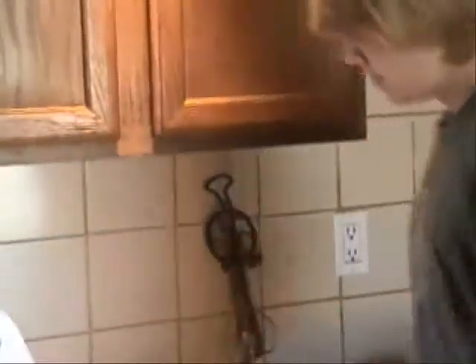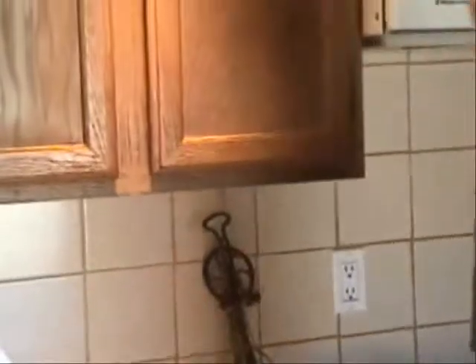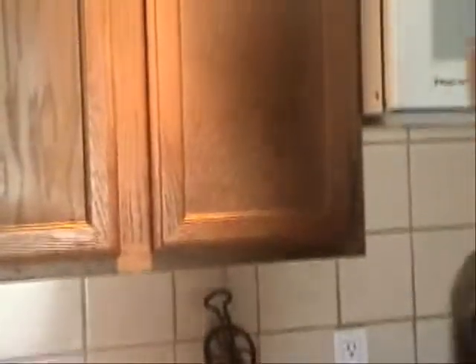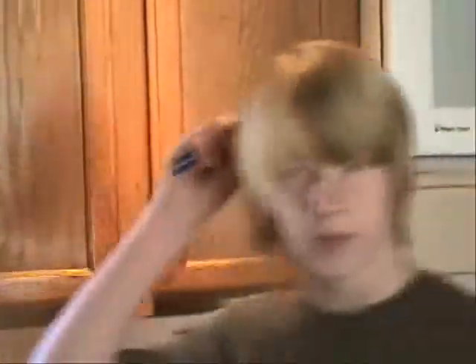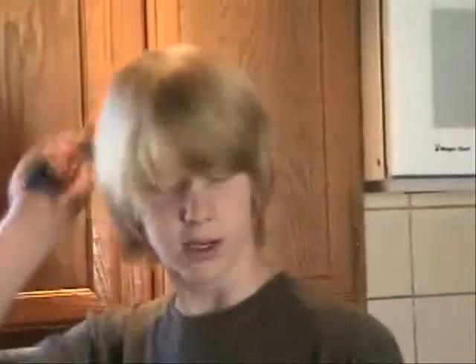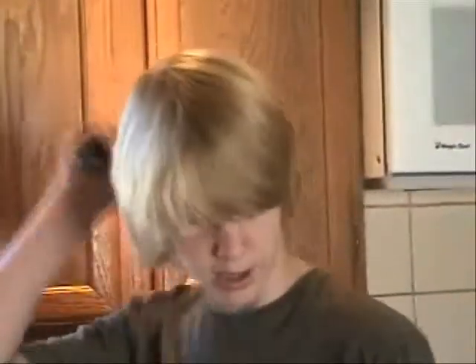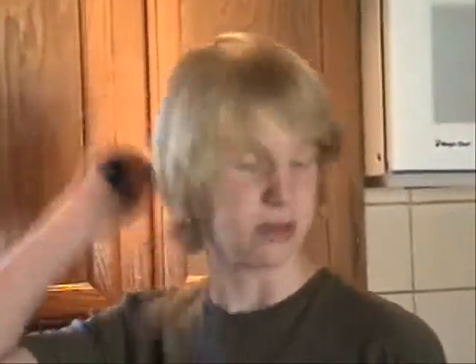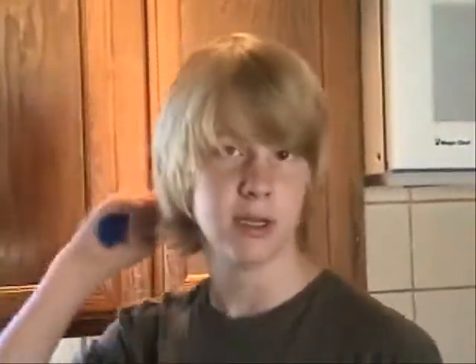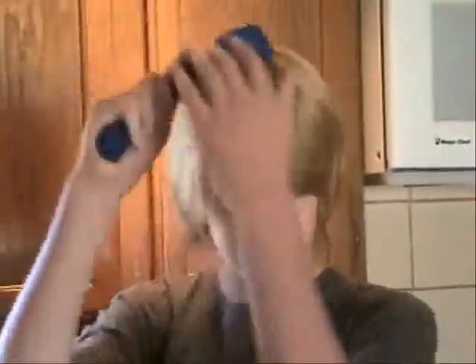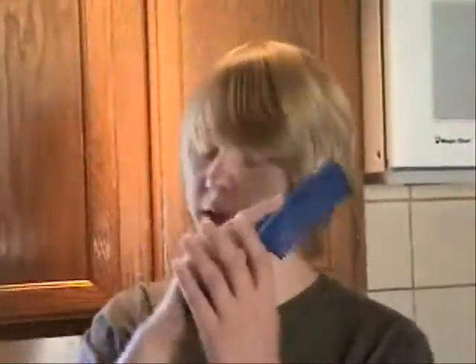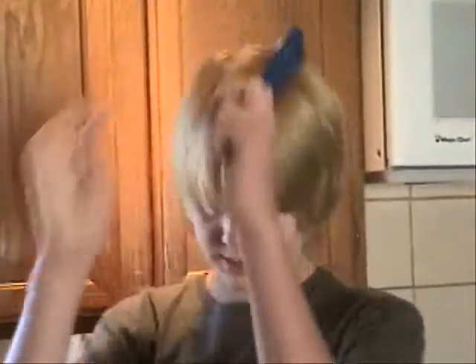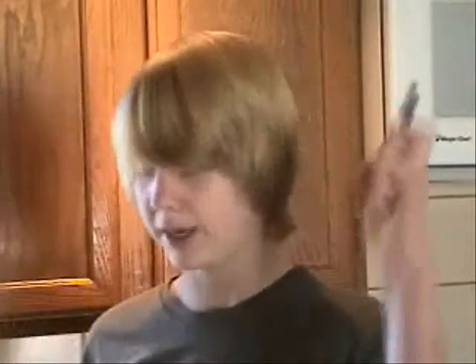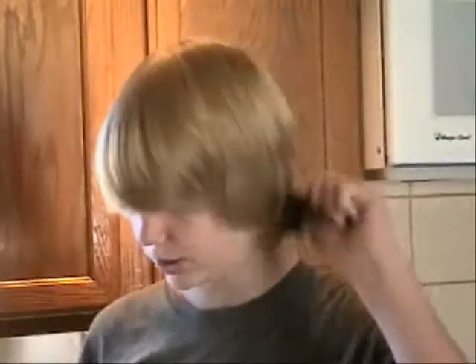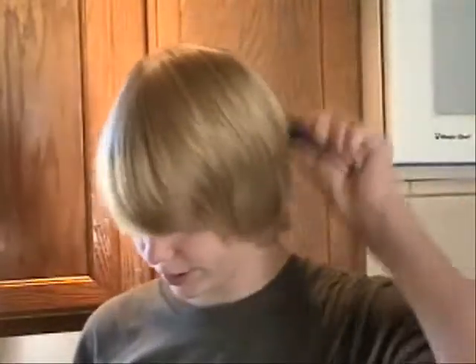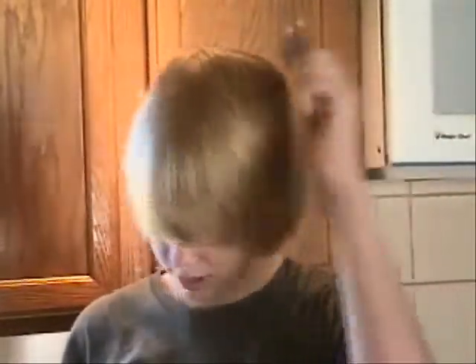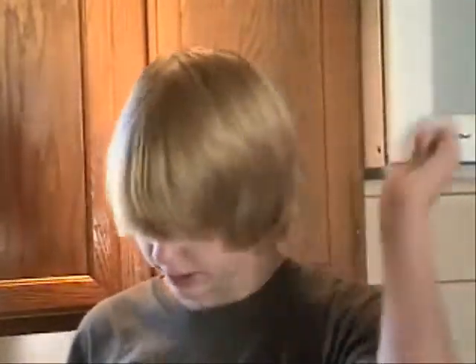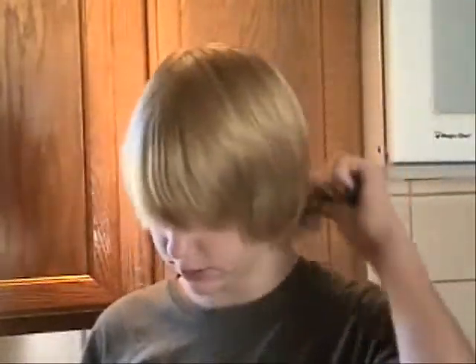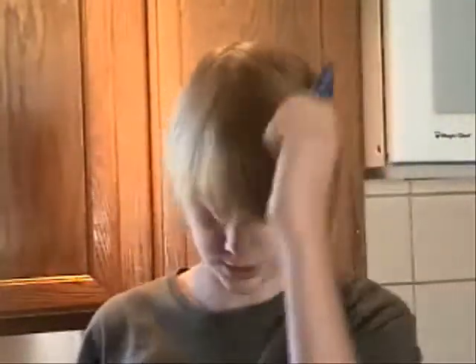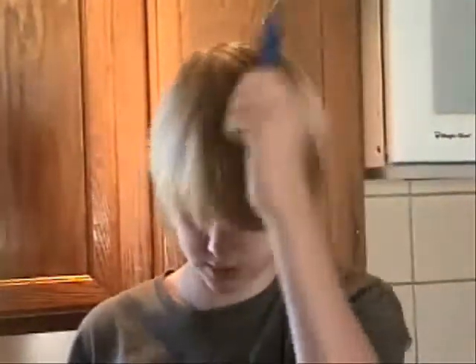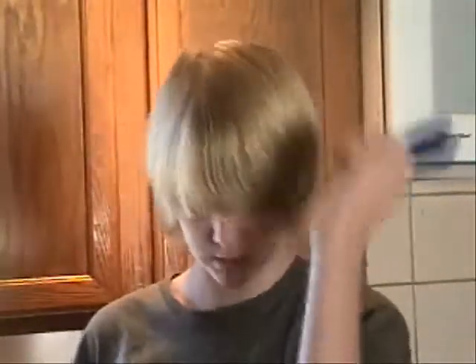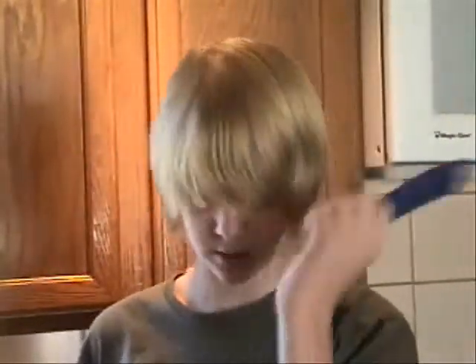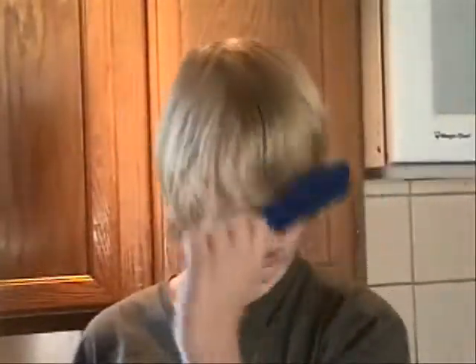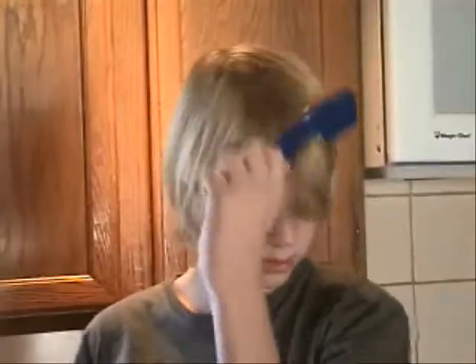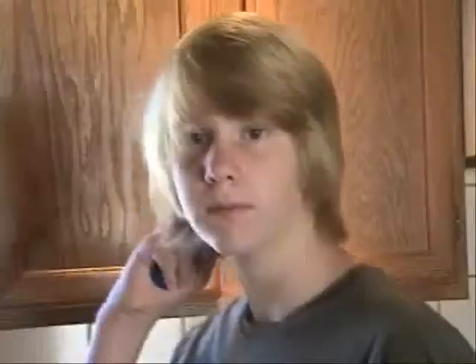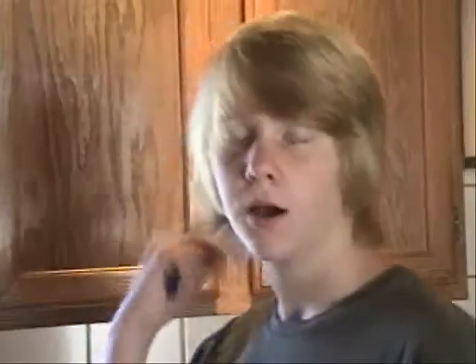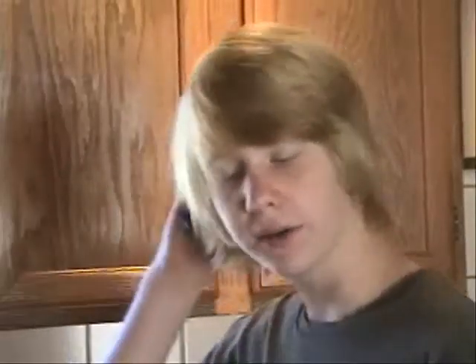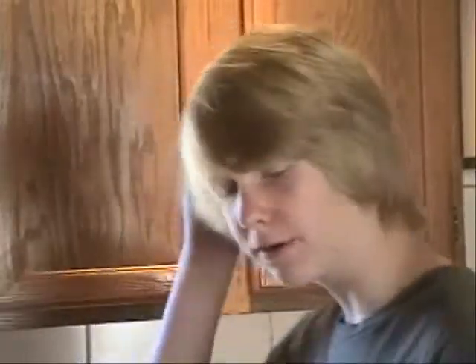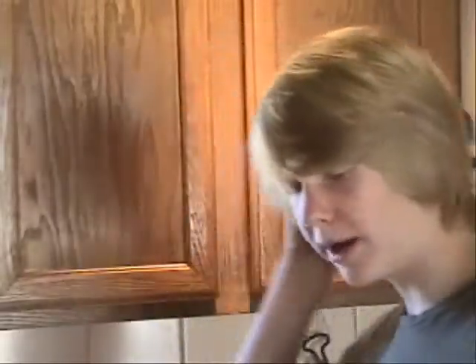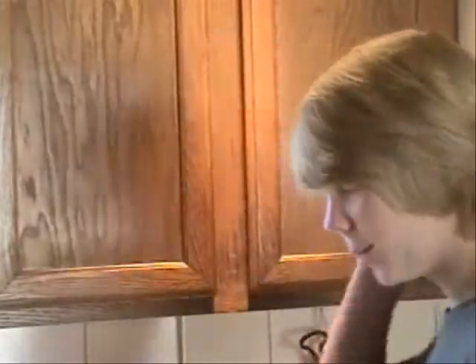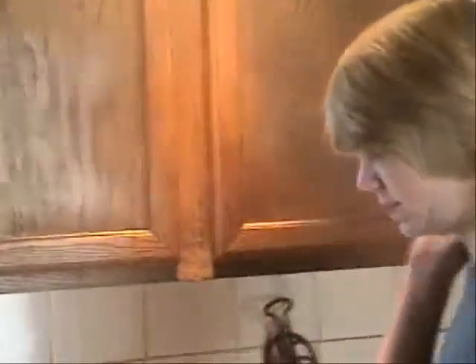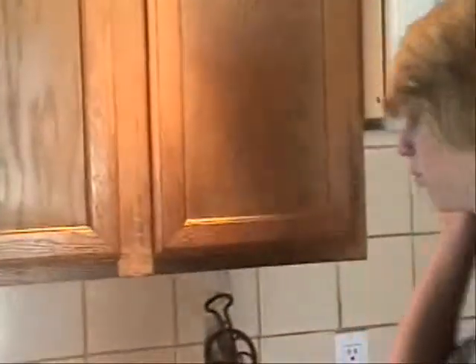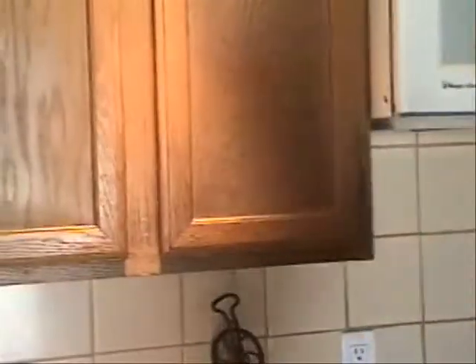Now I take the comb and I comb my hair rigorously so that it gets statically electrically charged. I've combed my hair for about 10 seconds or more.